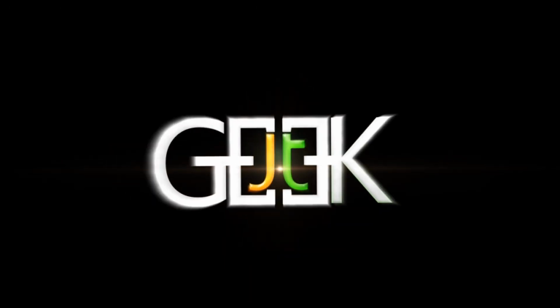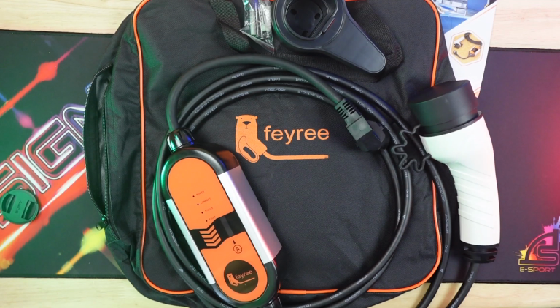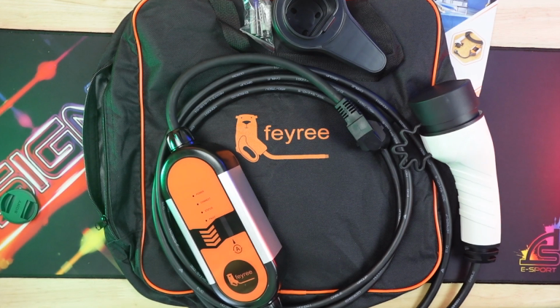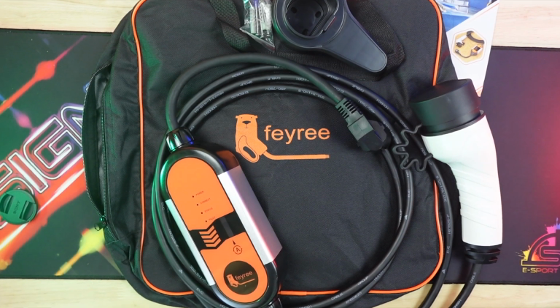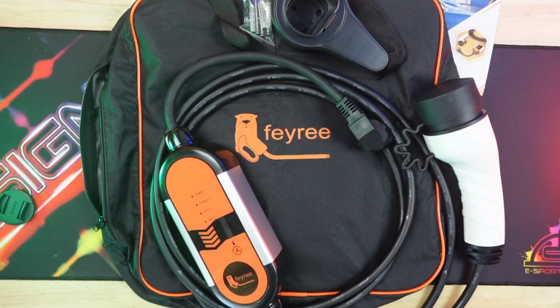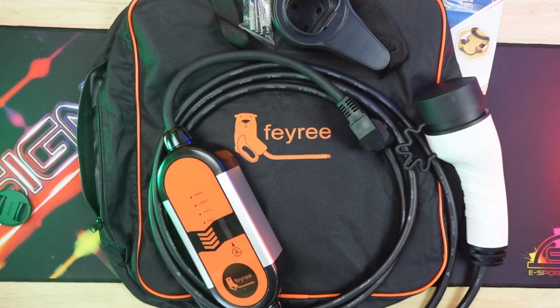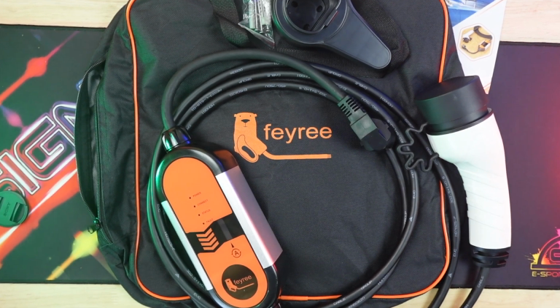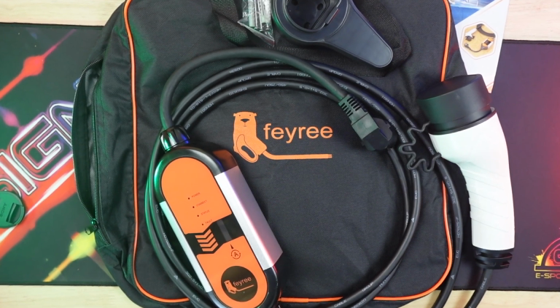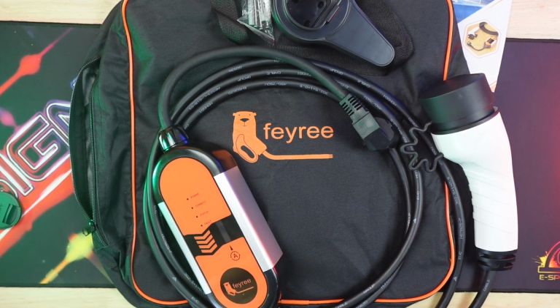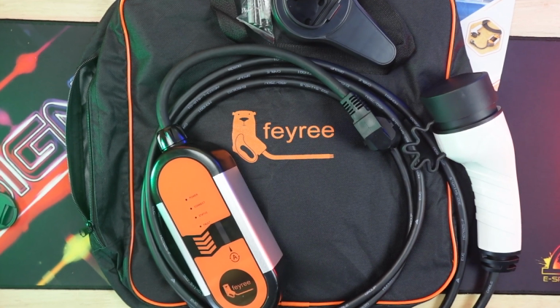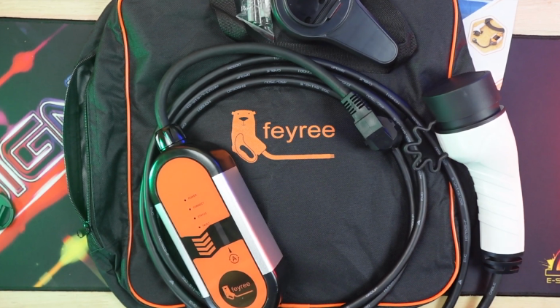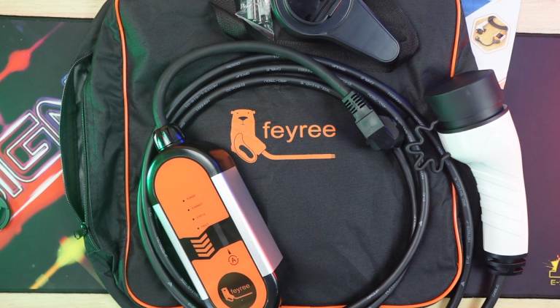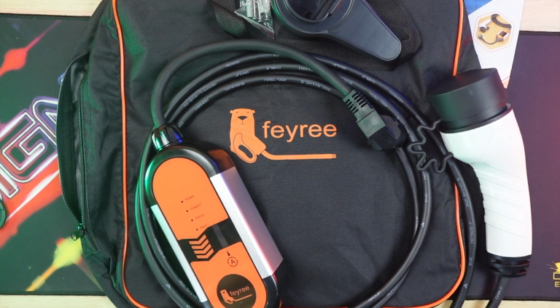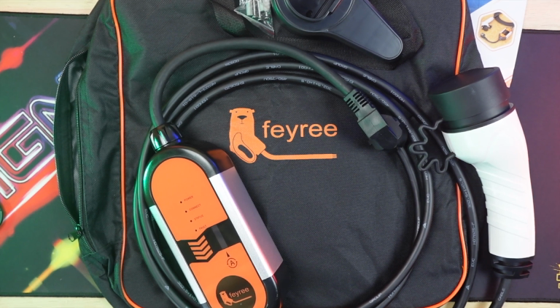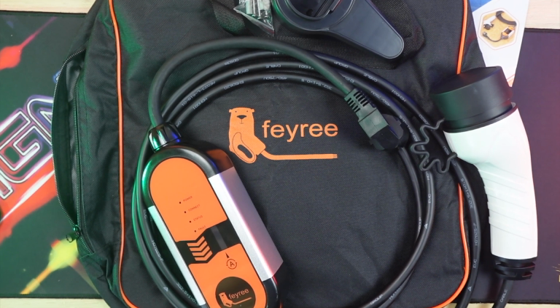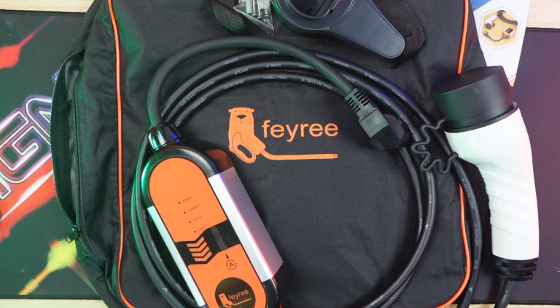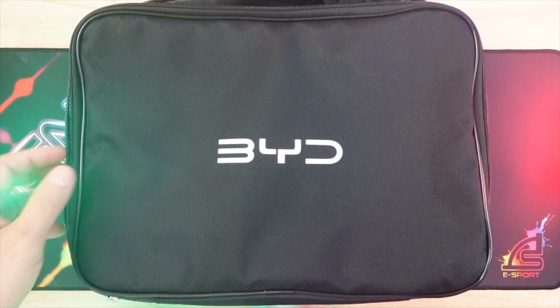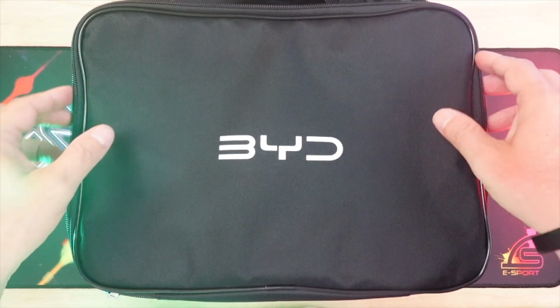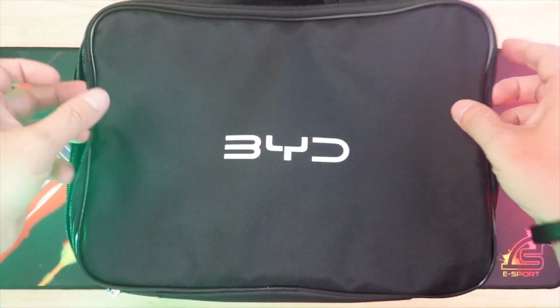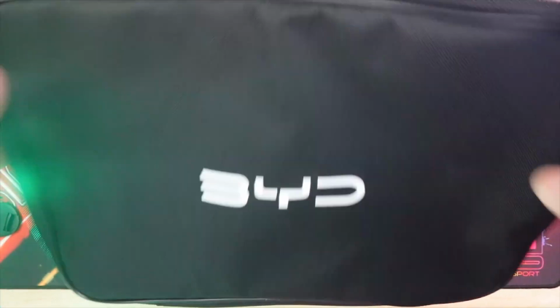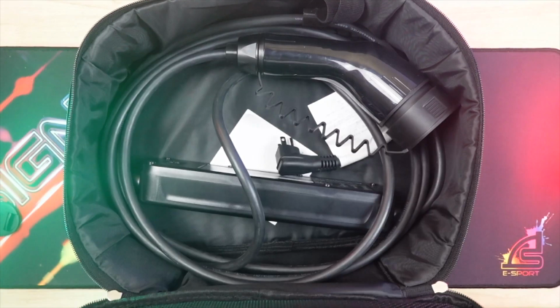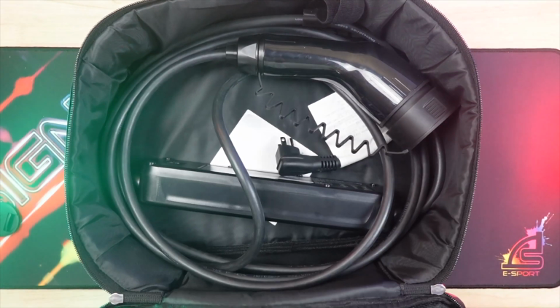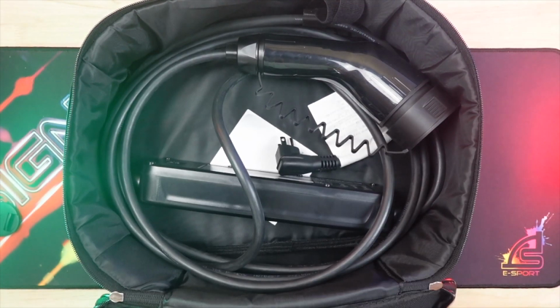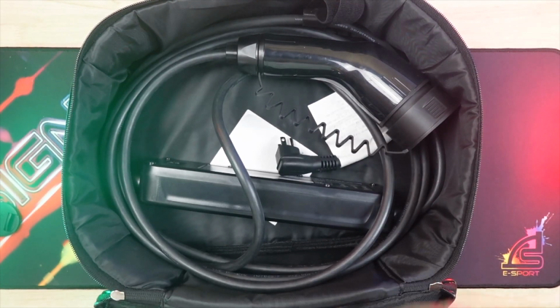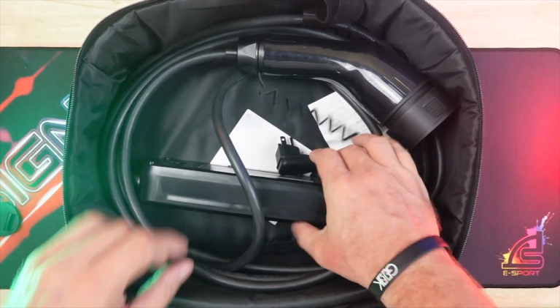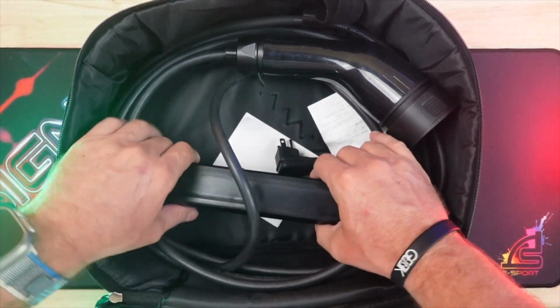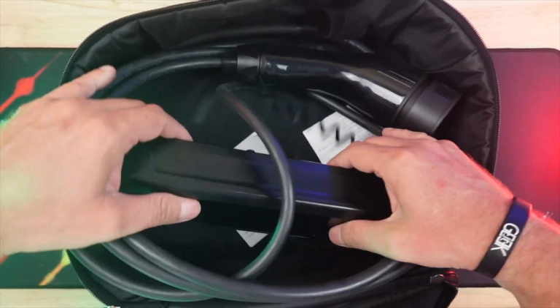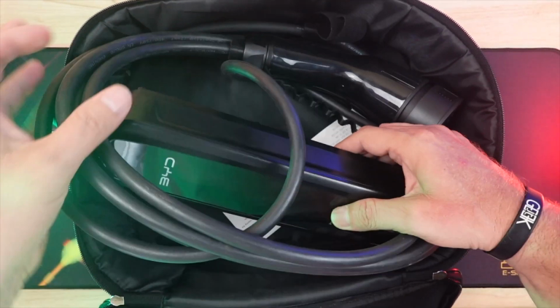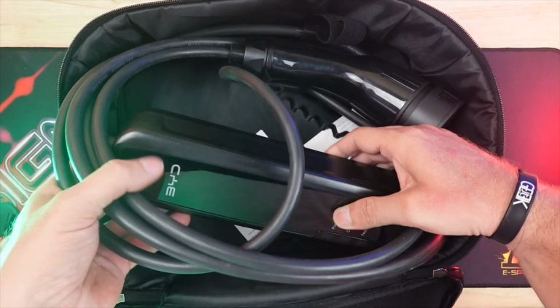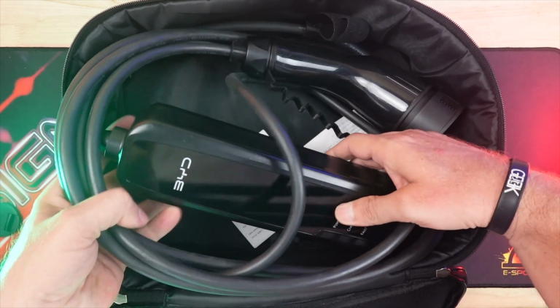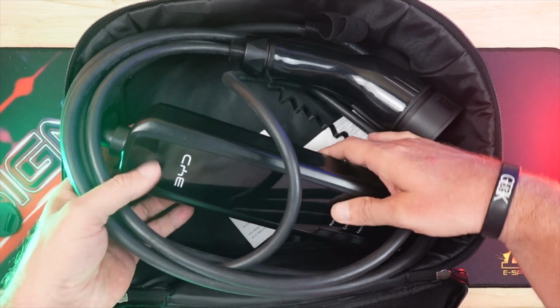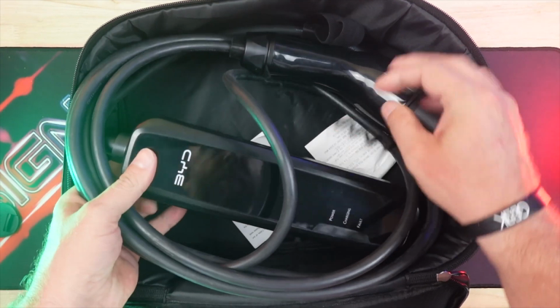Hello, everyone. Today we're diving deep into the world of electric vehicle charging. If you own an electric vehicle, you're probably familiar with the standard portable charger that comes with it.